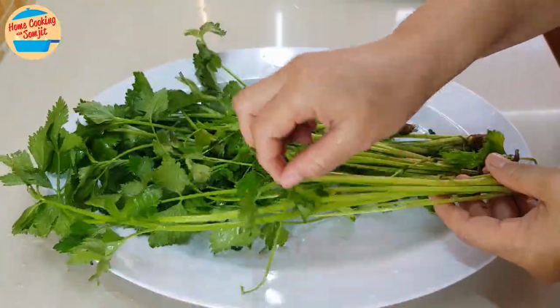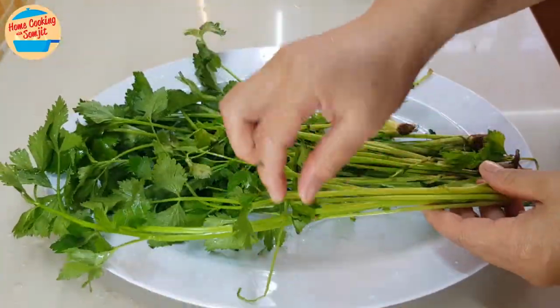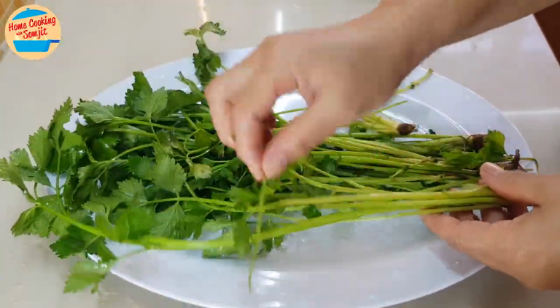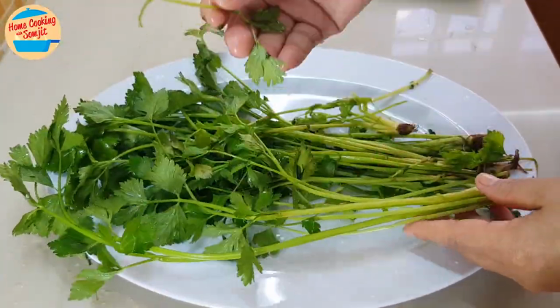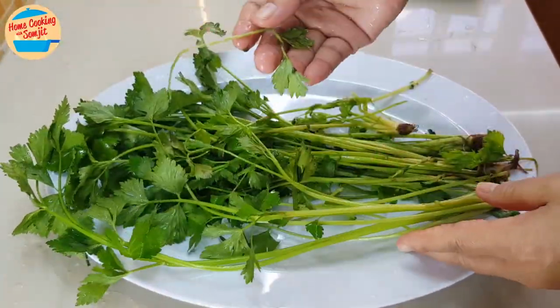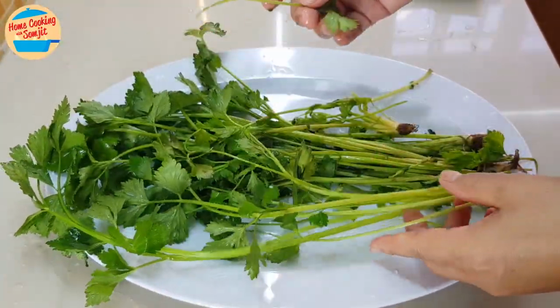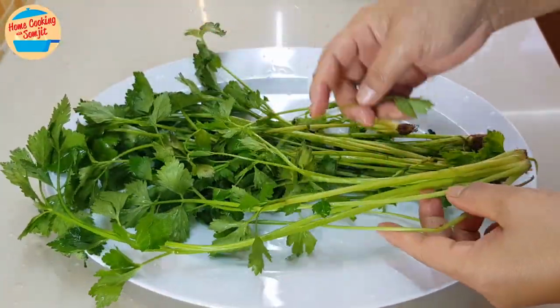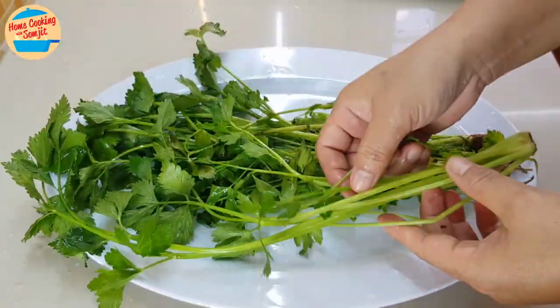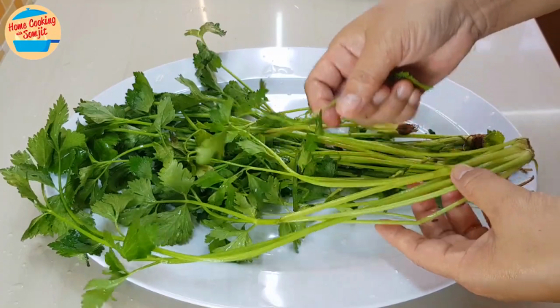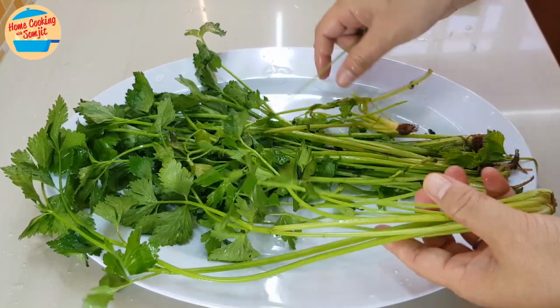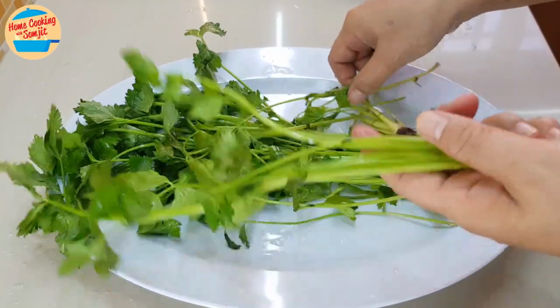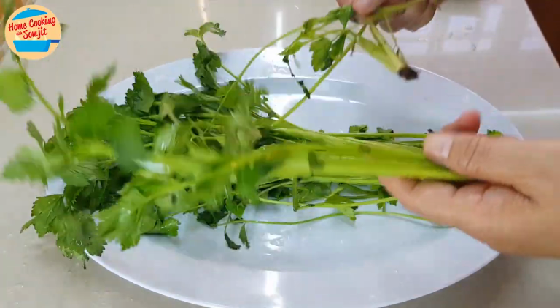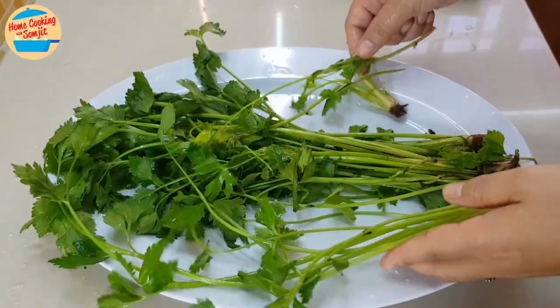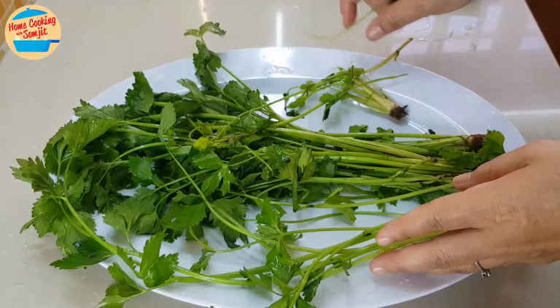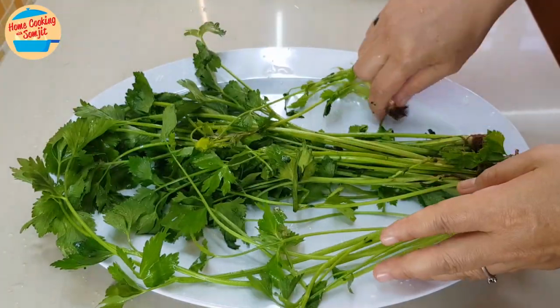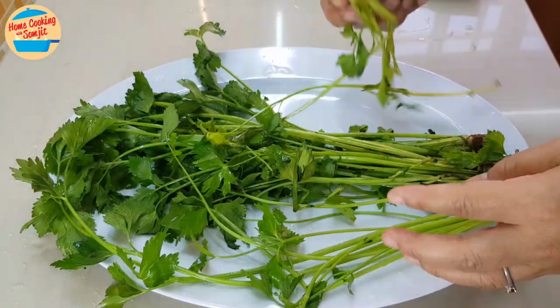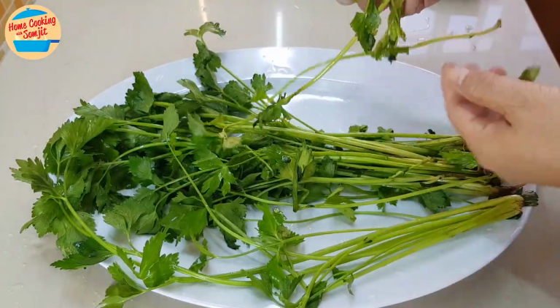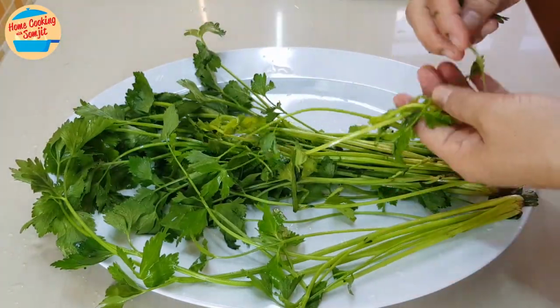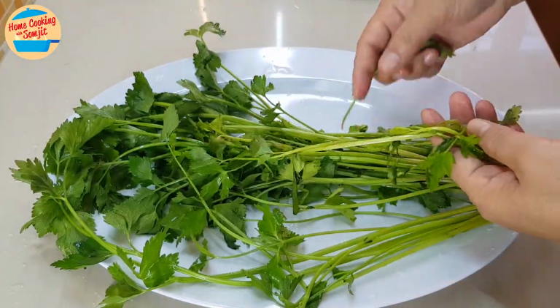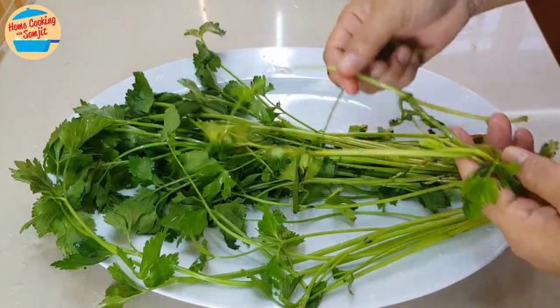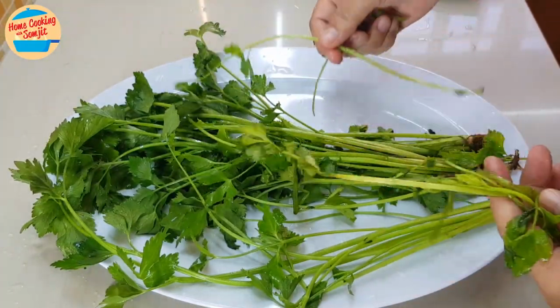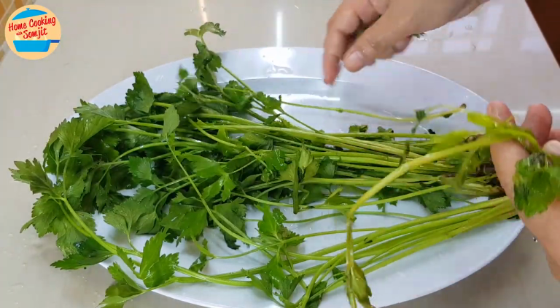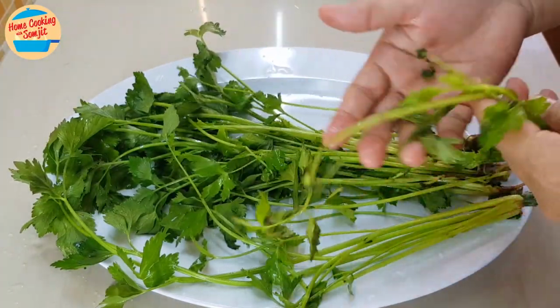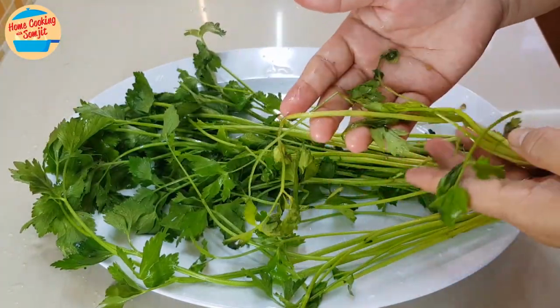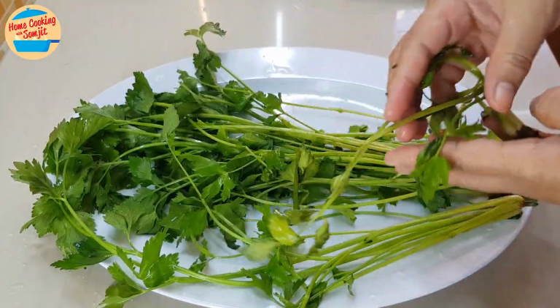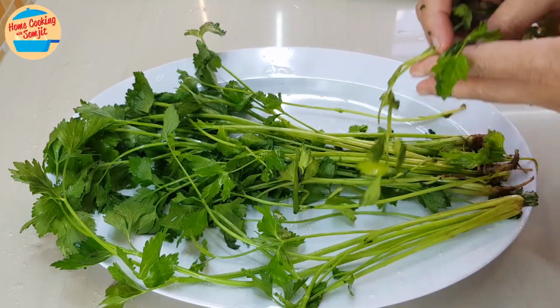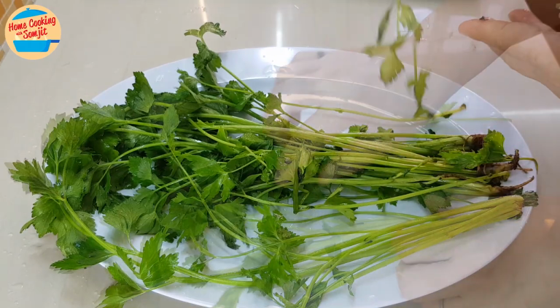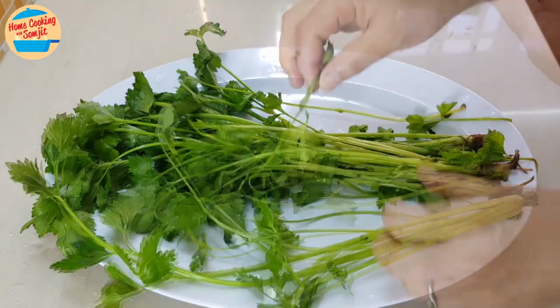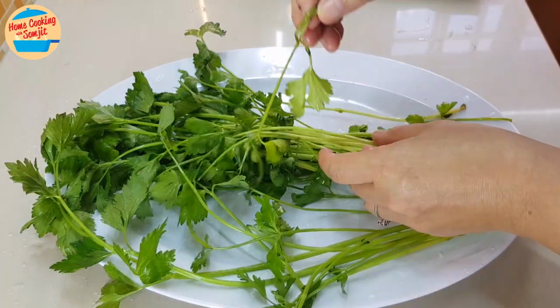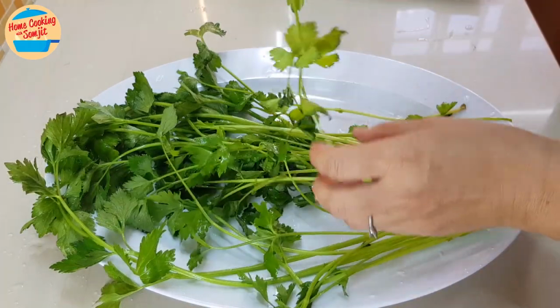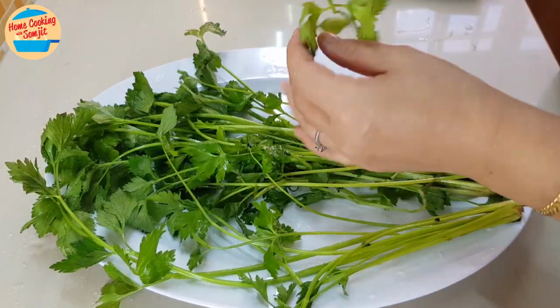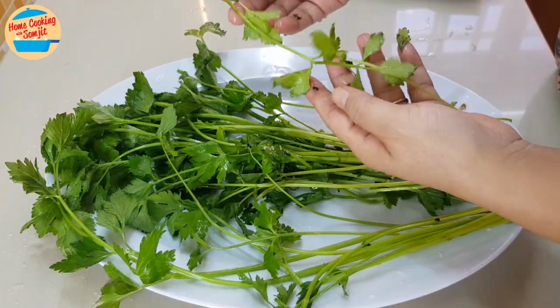Some of its branches are really old and yellow — we will discard those. Separate the bad parts of the parsley and discard them. We will use only what is still fresh and green.